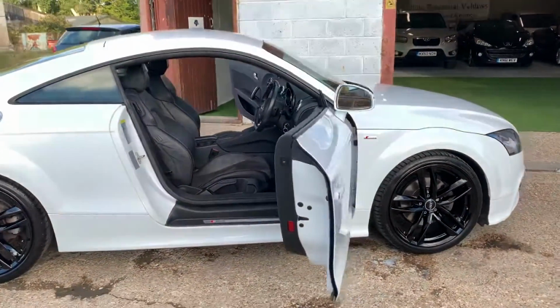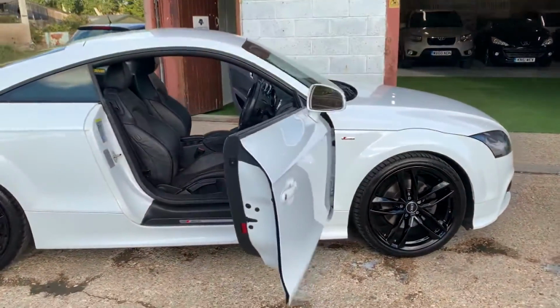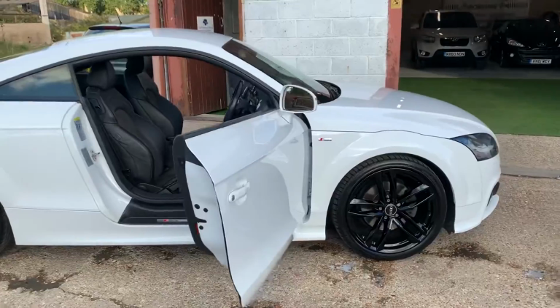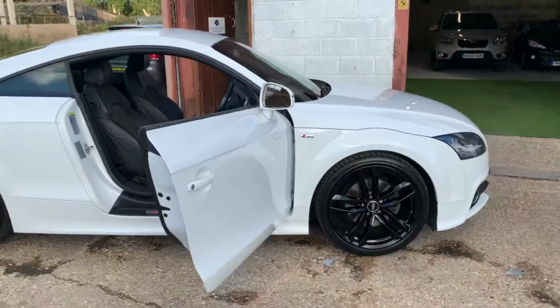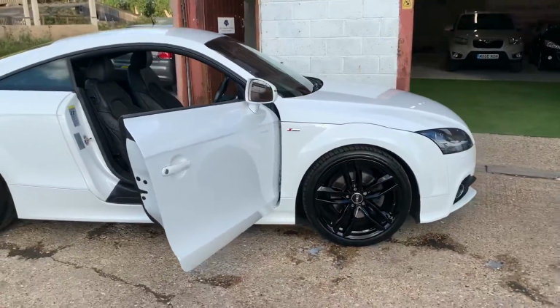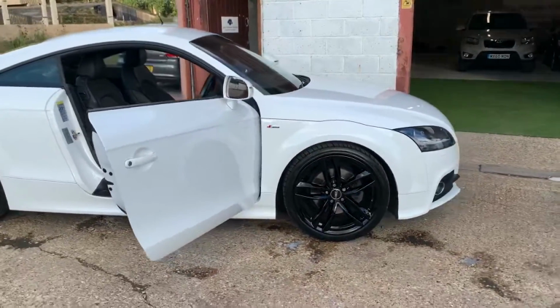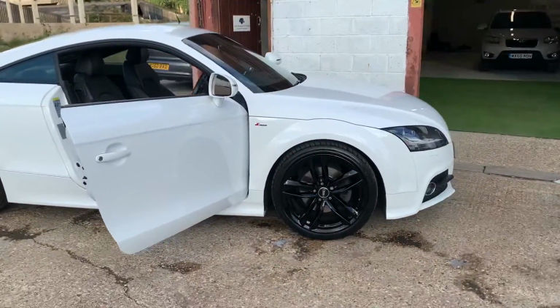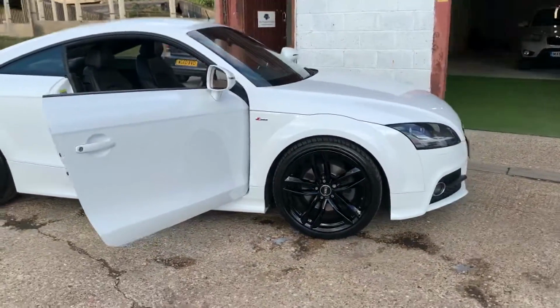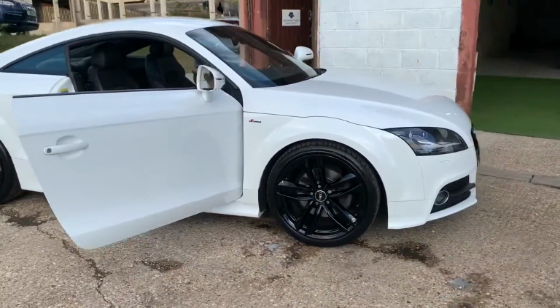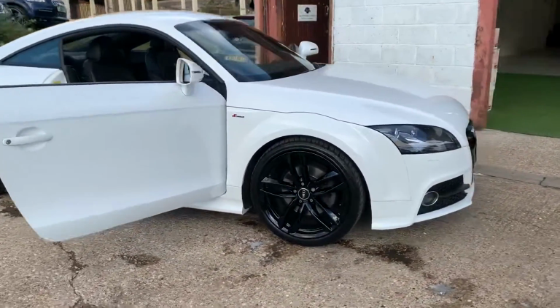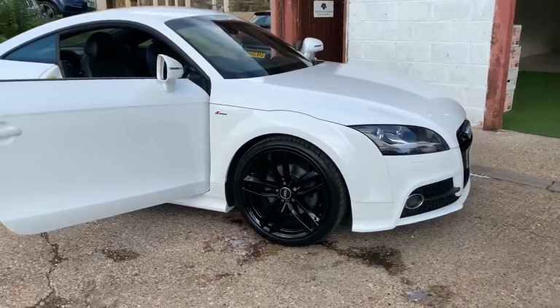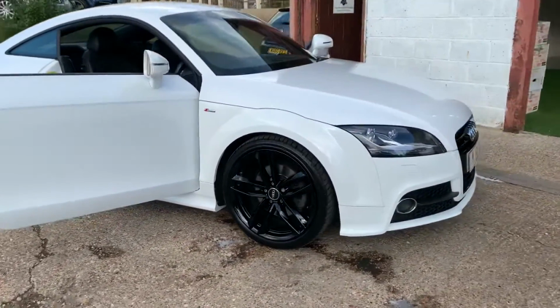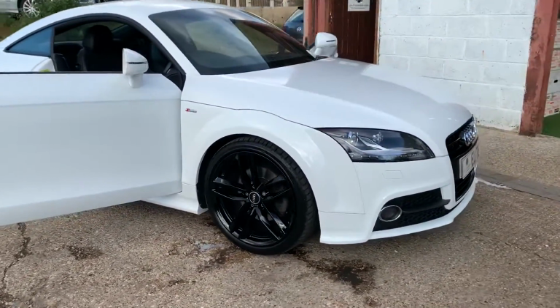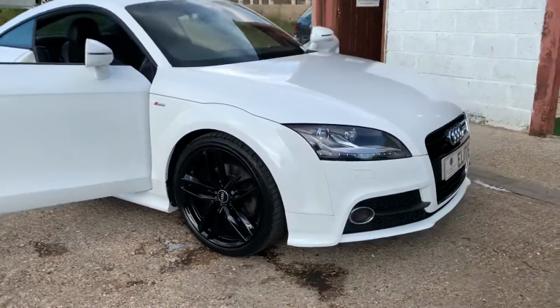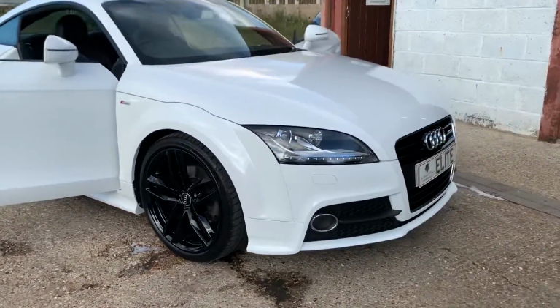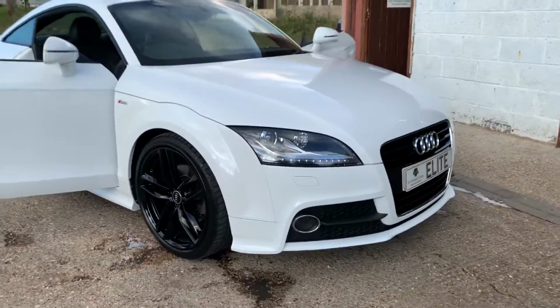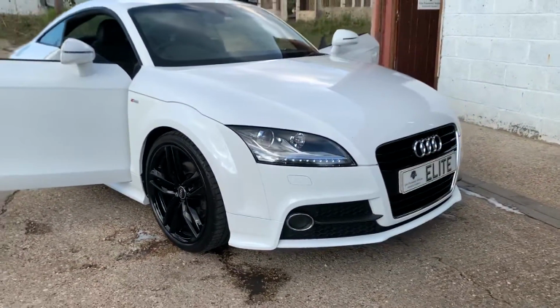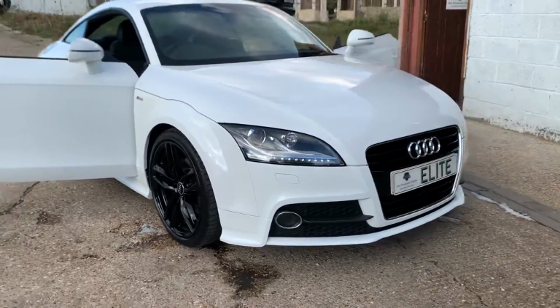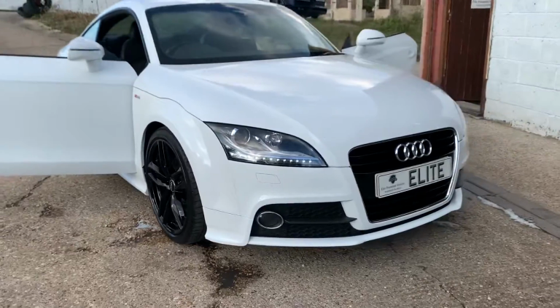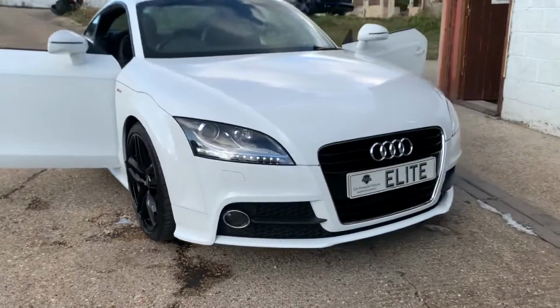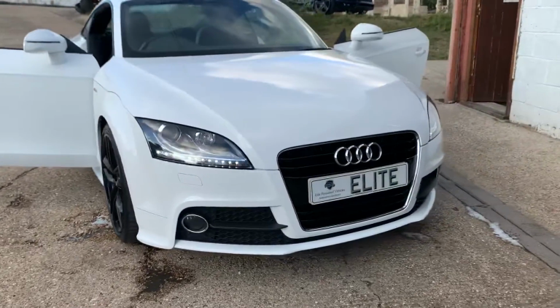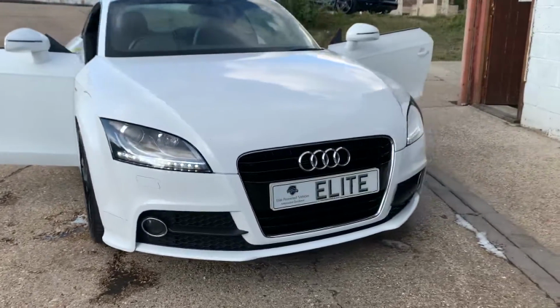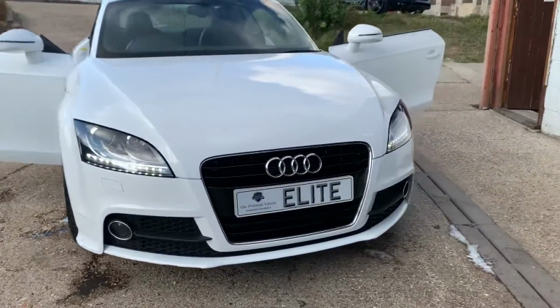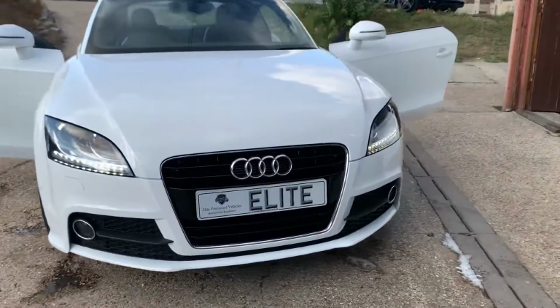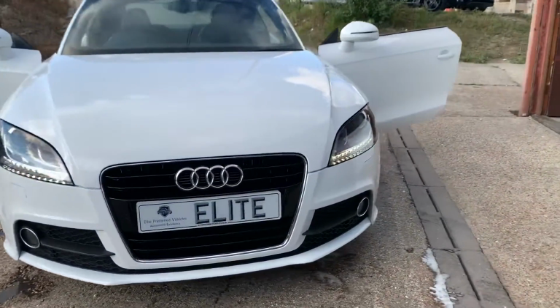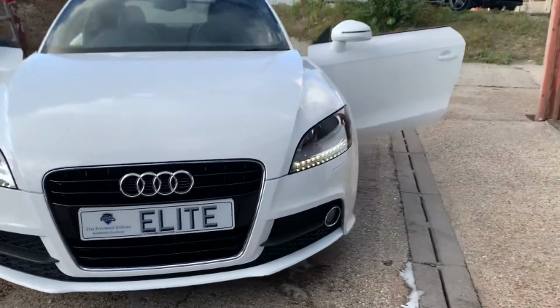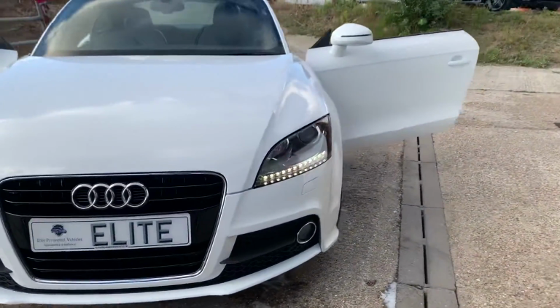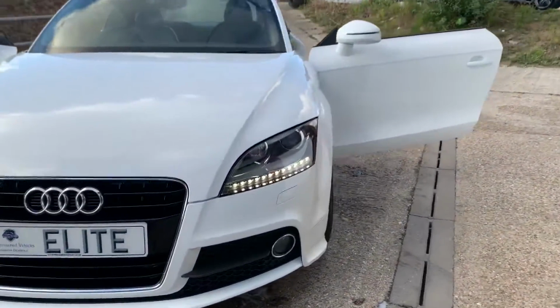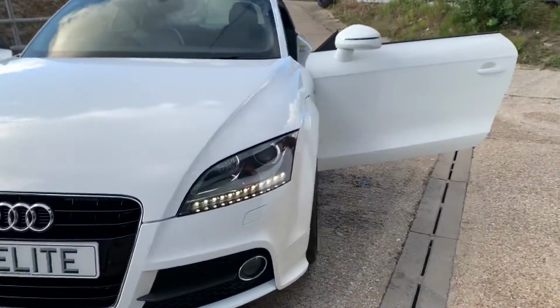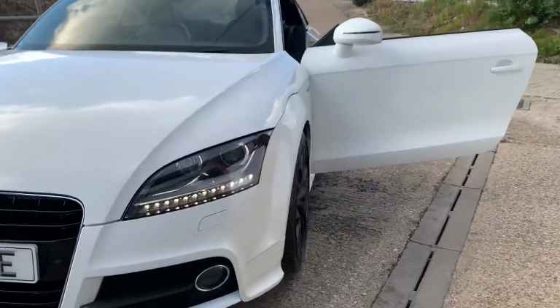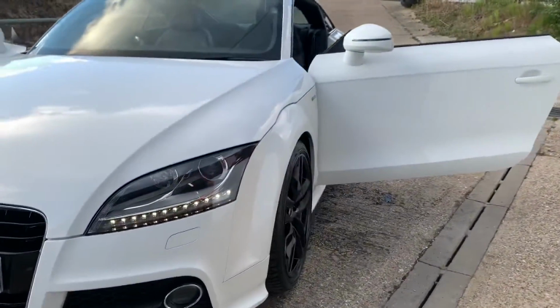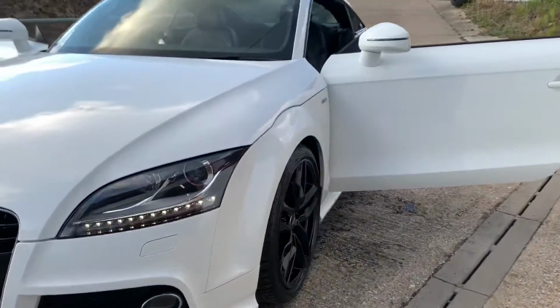There you have it ladies and gentlemen — you've seen everything. You've seen the inside, outside, you've seen and heard the vehicle start. It ticks over beautifully, it drives superbly, the gearbox is silky smooth.